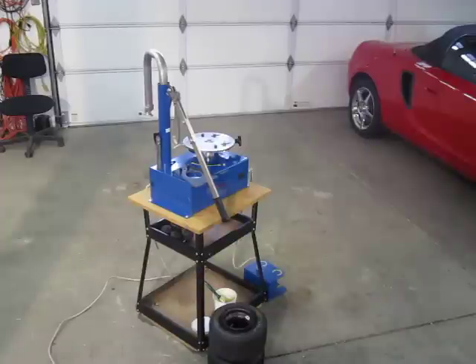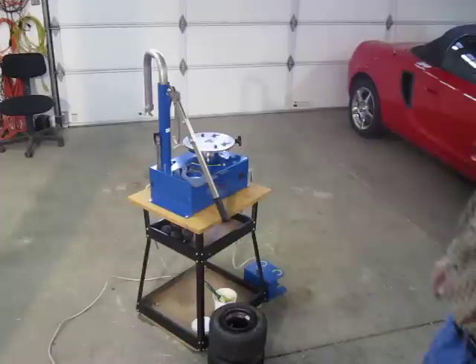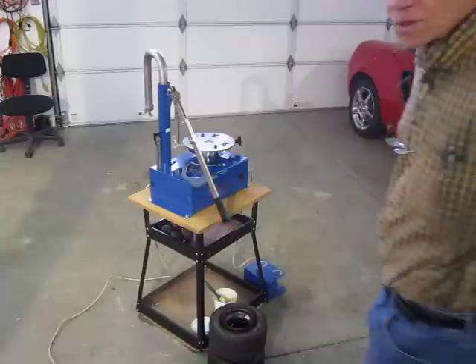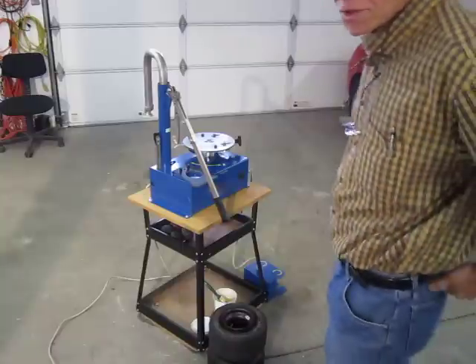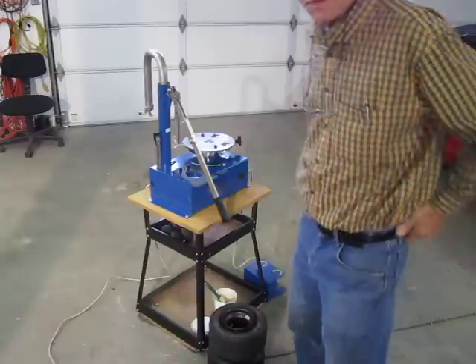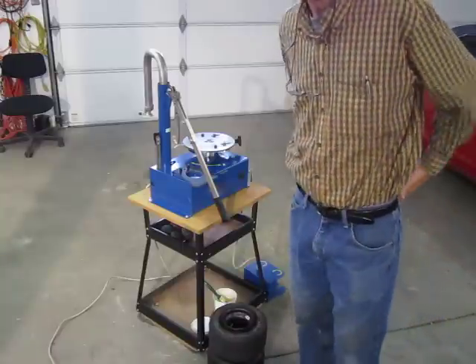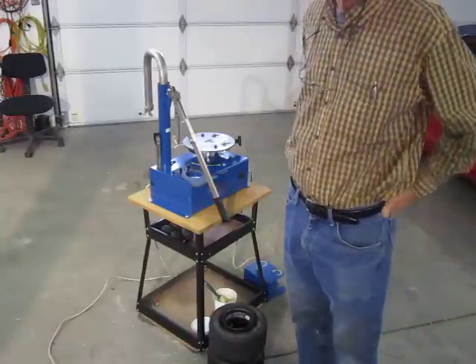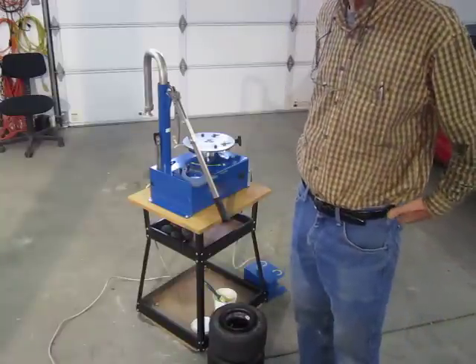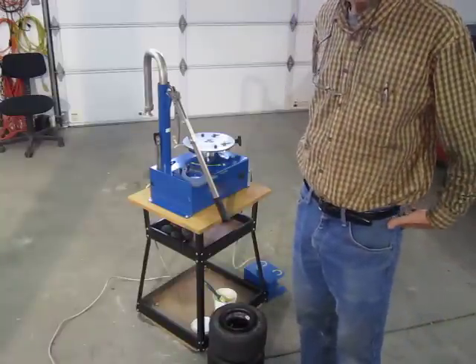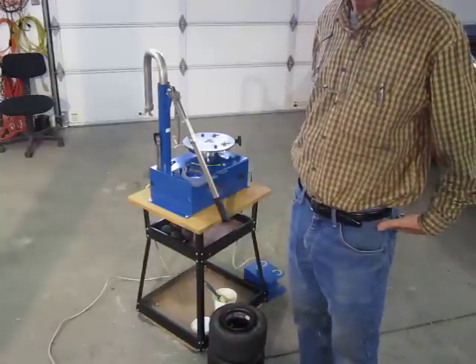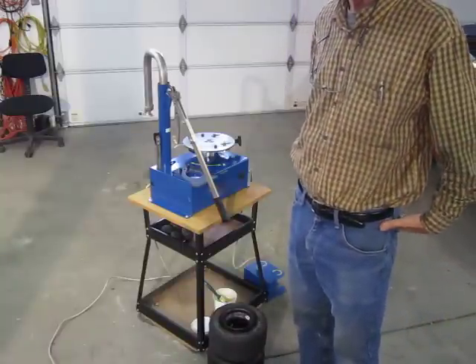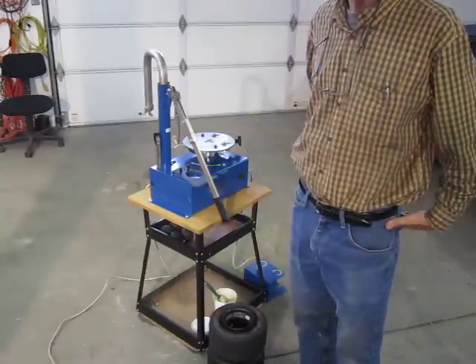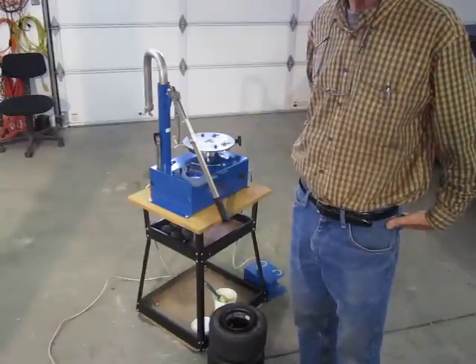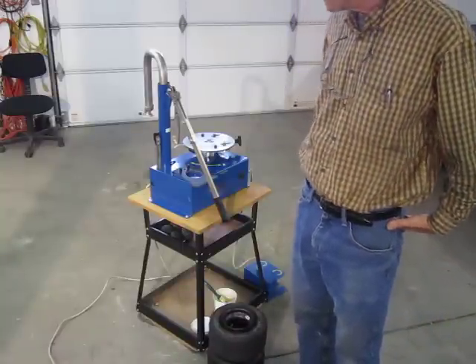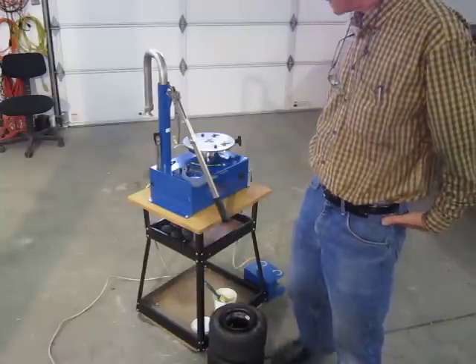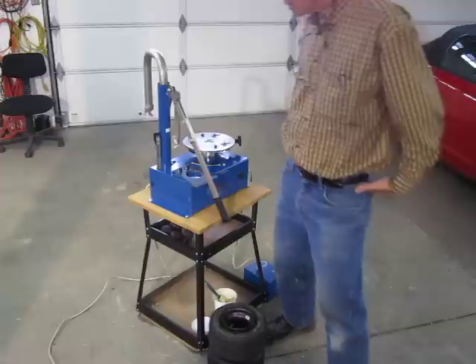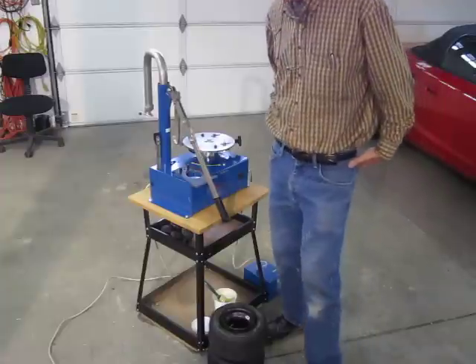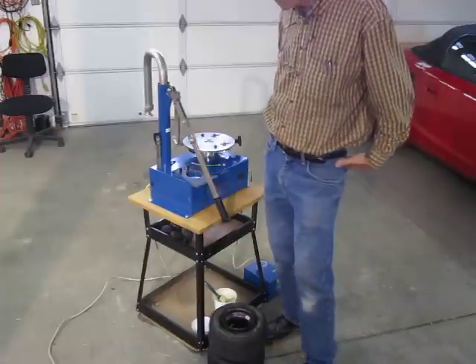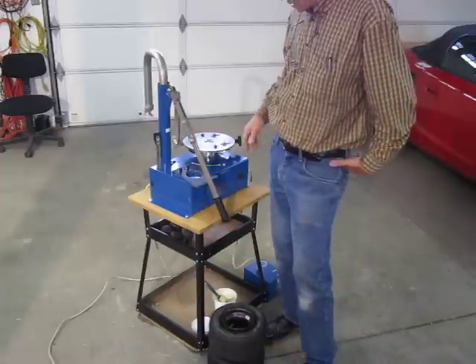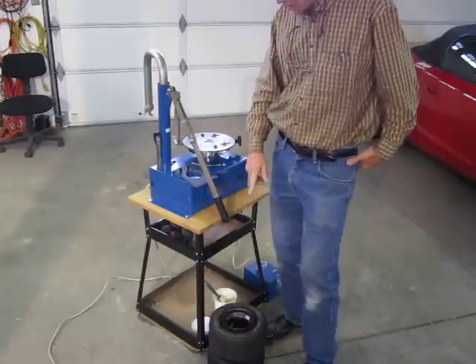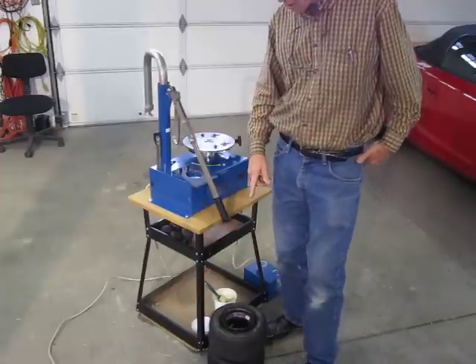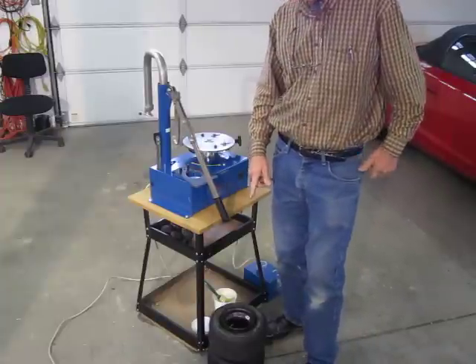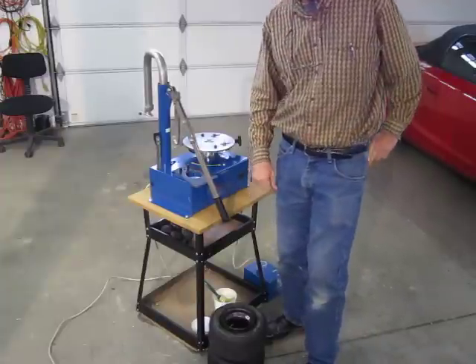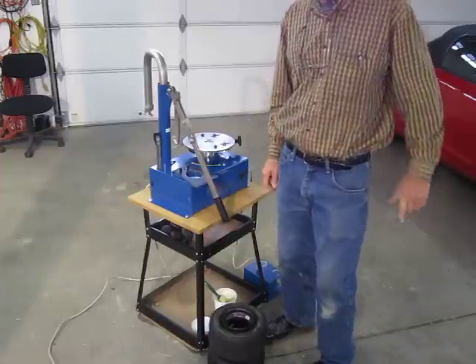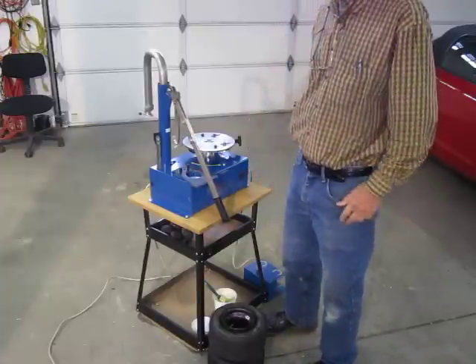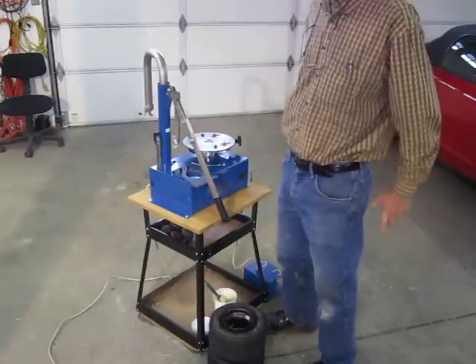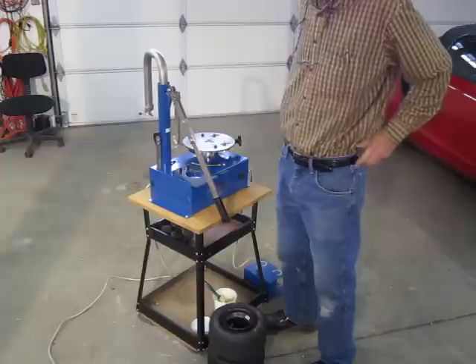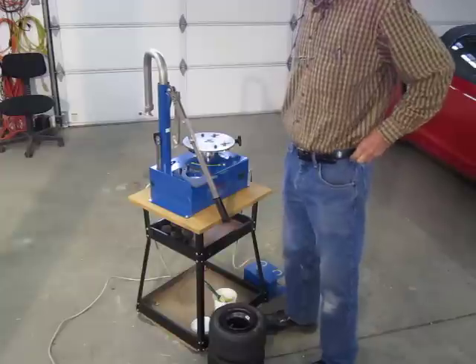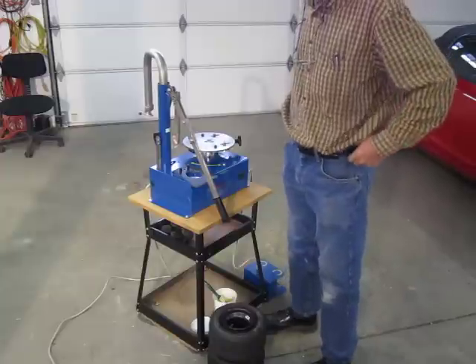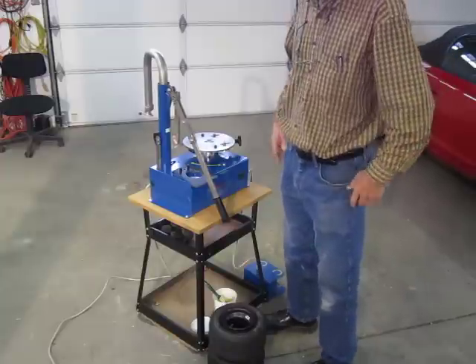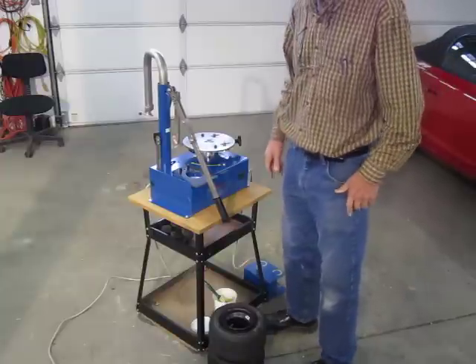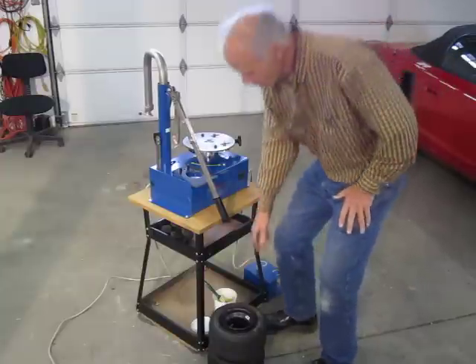This is a demonstration of the Samal Baby E Tire Changer, made in Italy, taking a tire off and then putting a tire back on a 5-inch racing go-kart wheel.